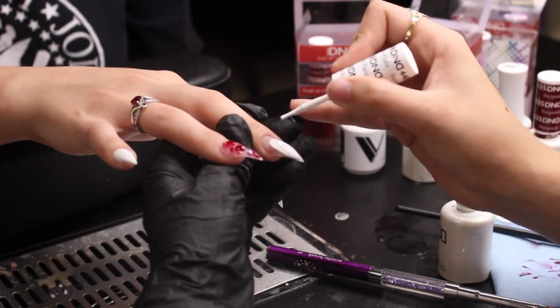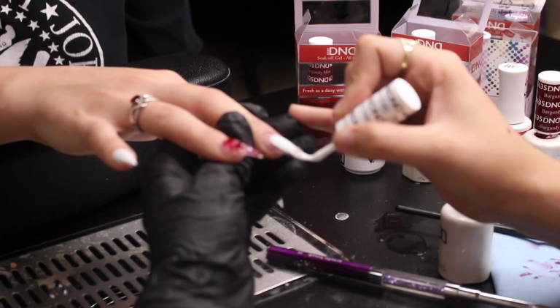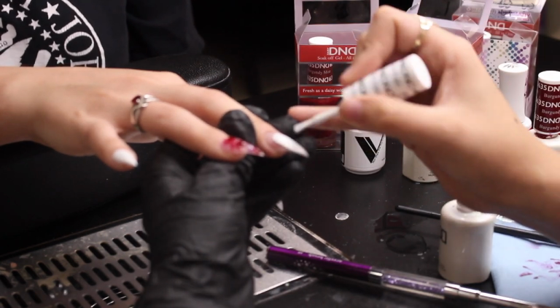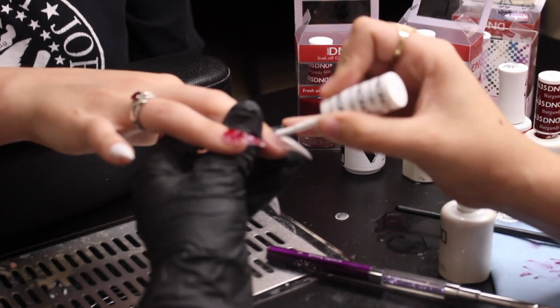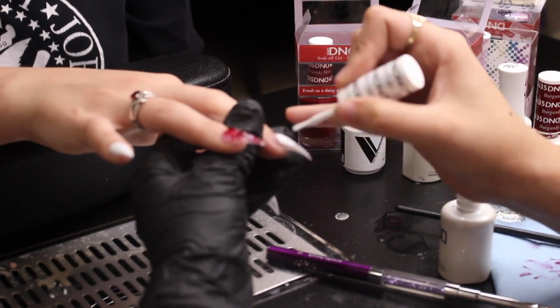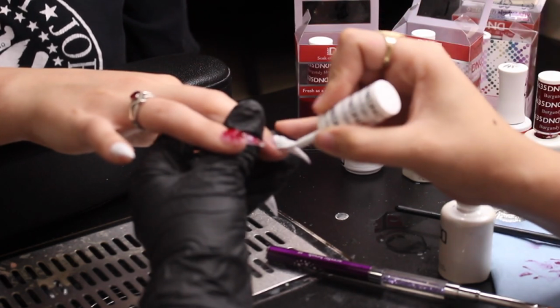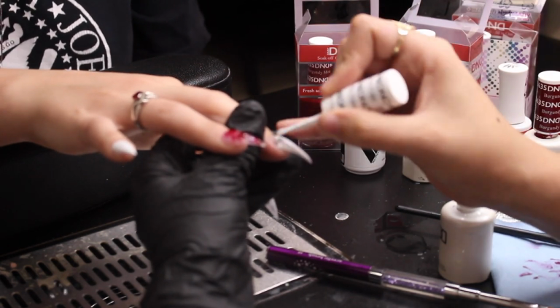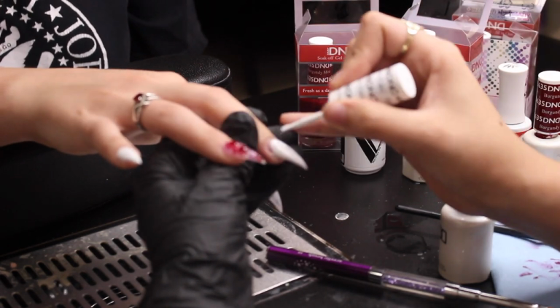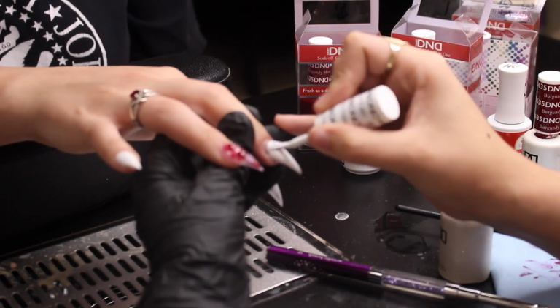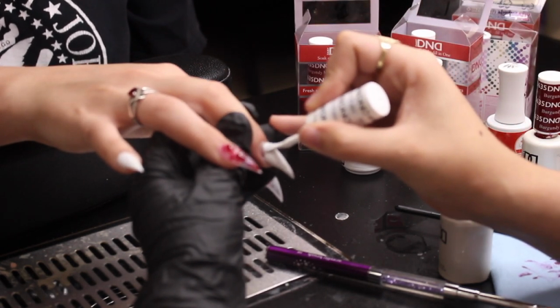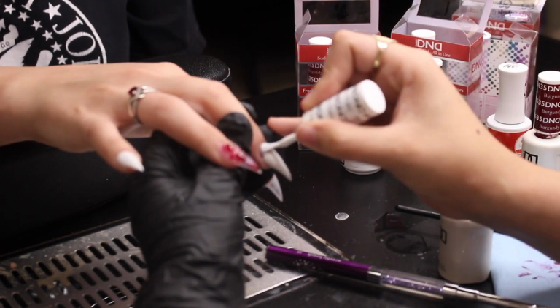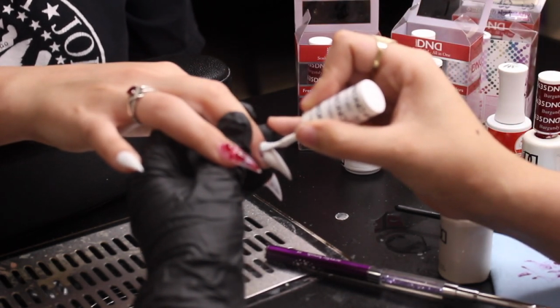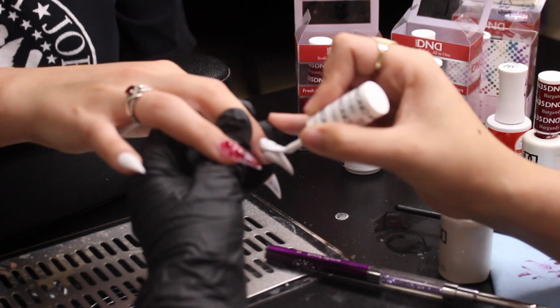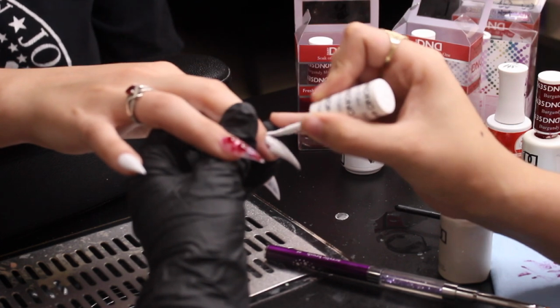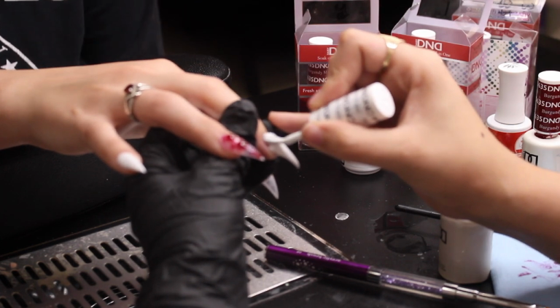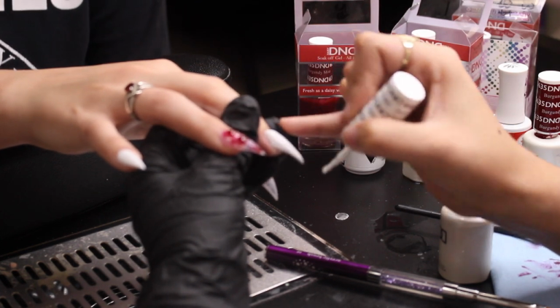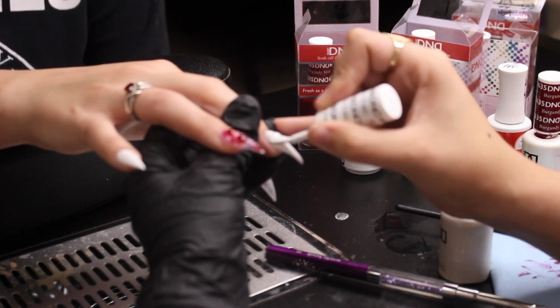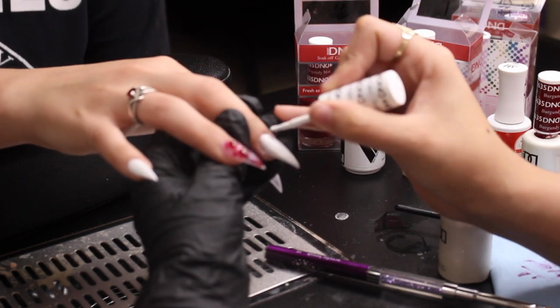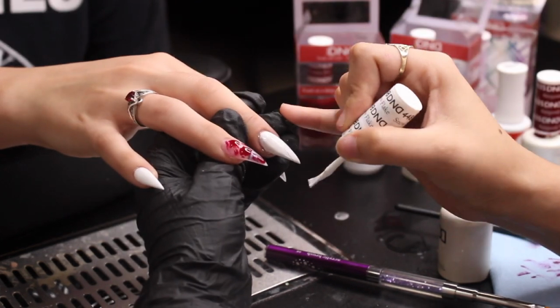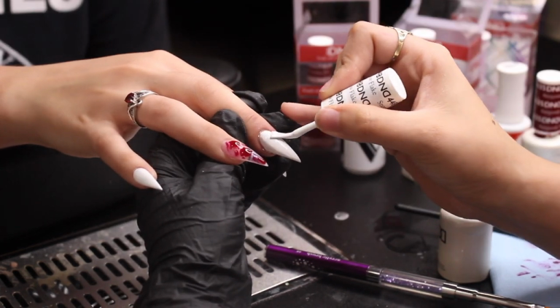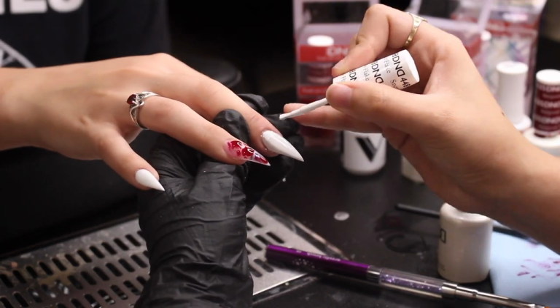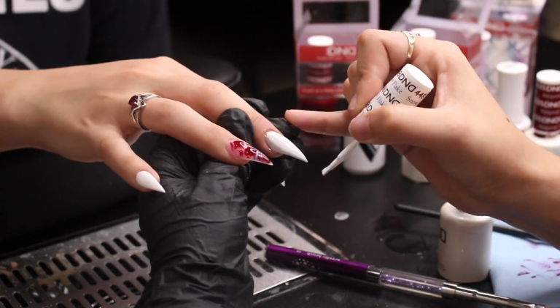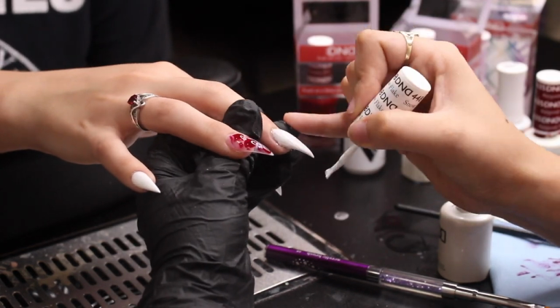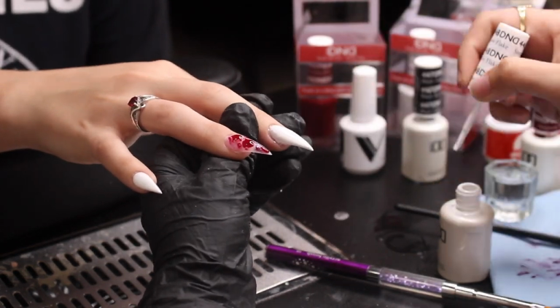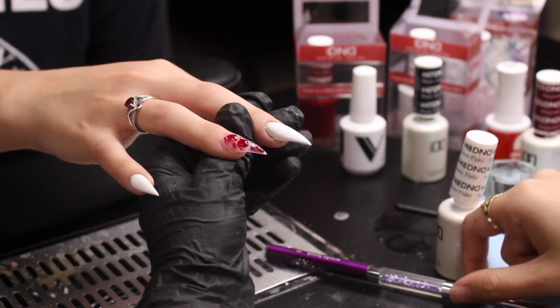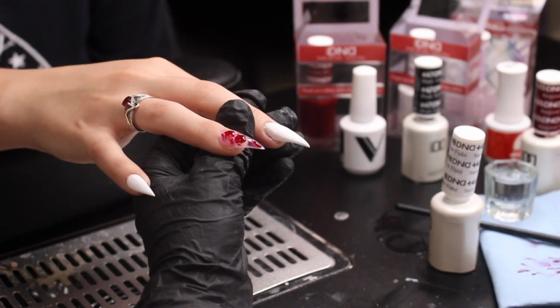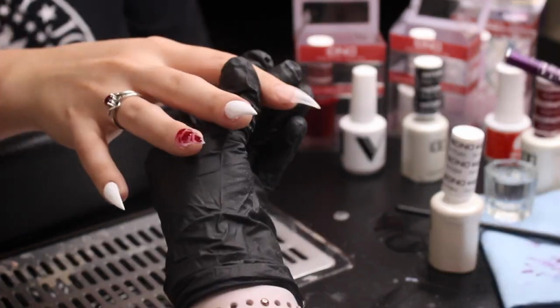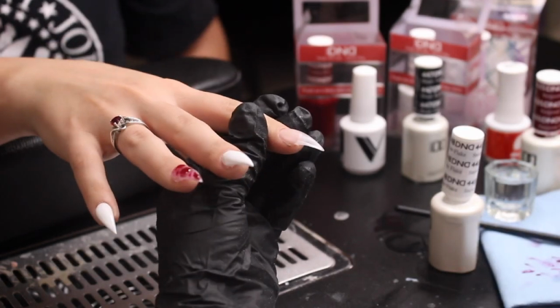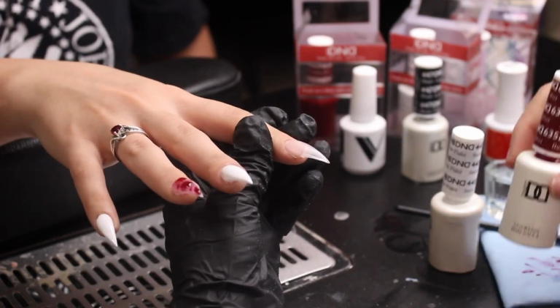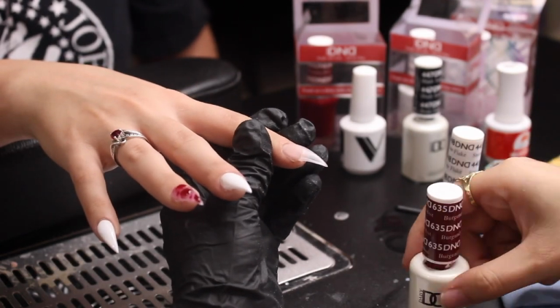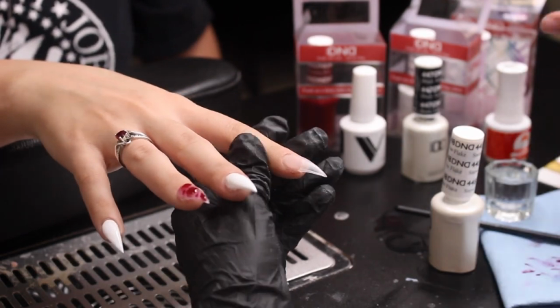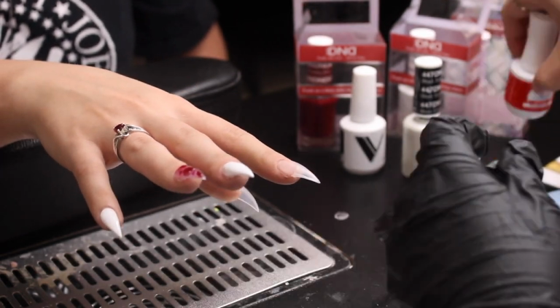The middle finger and the thumb are the fingers we're going to be using decals on, so I go ahead and prep with a white base just to make sure that the decals show really well on those nails.